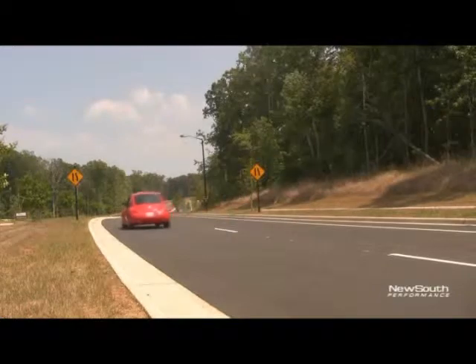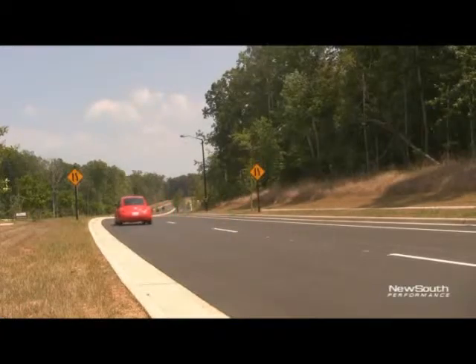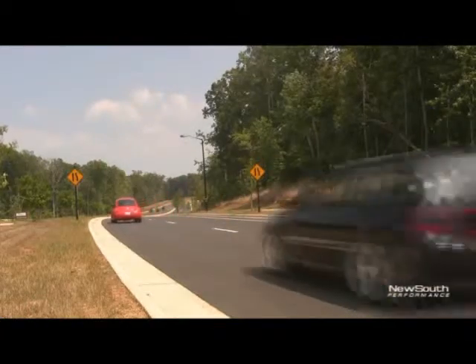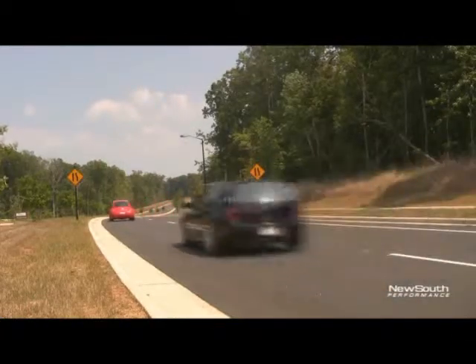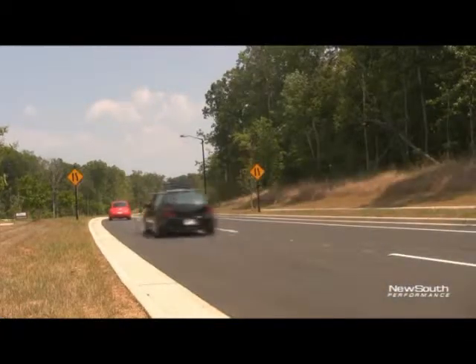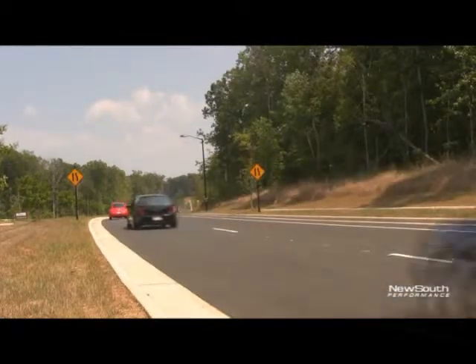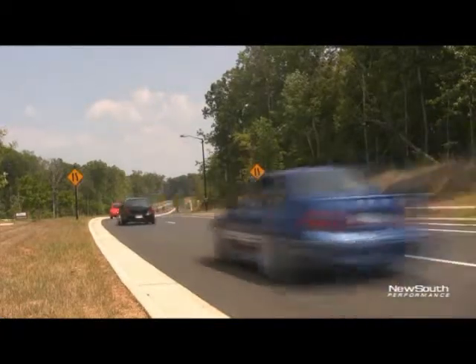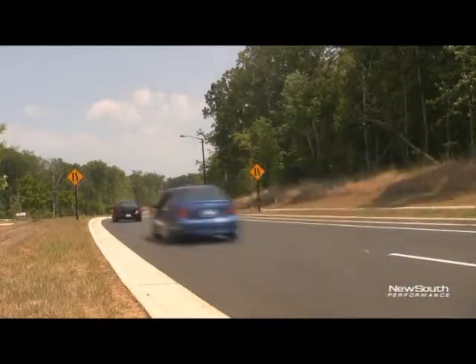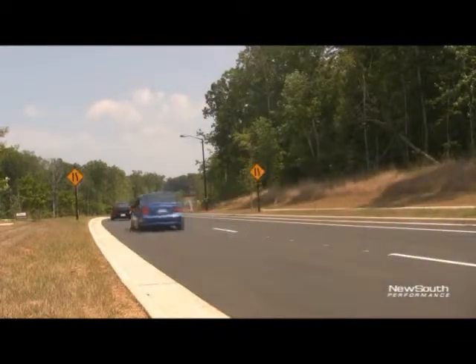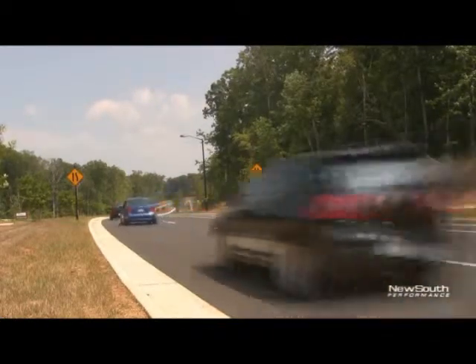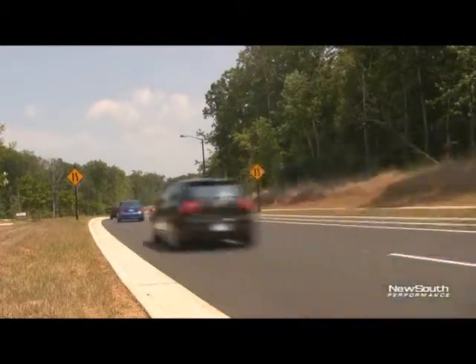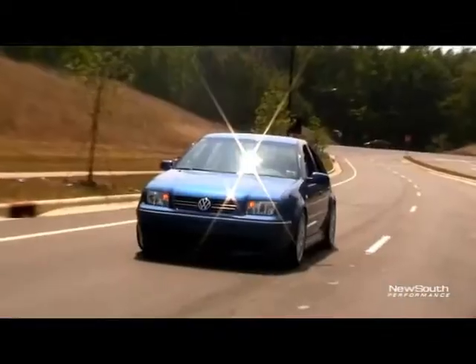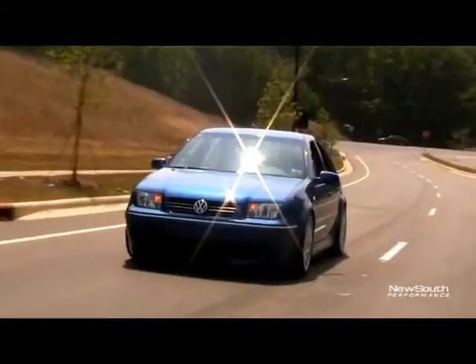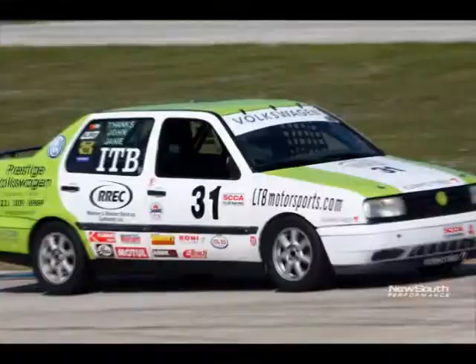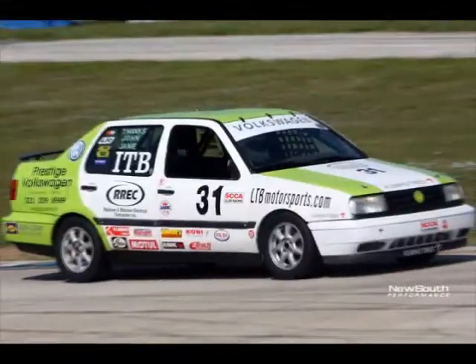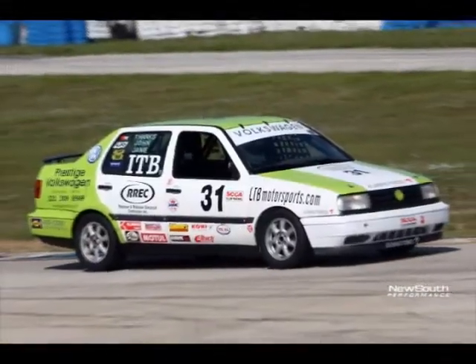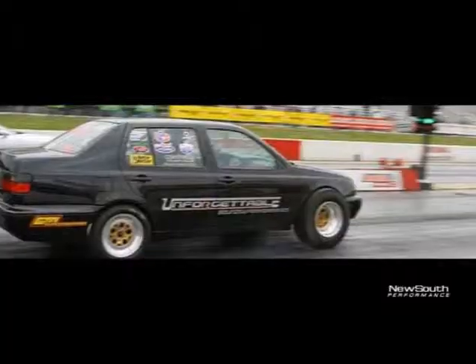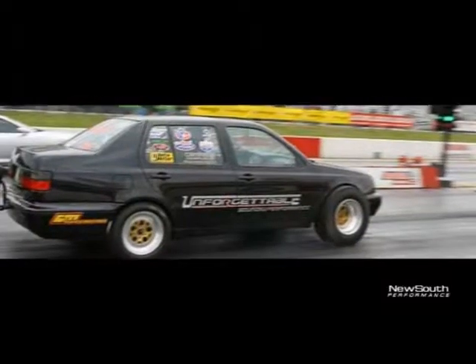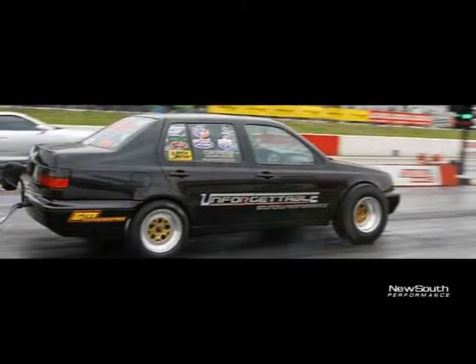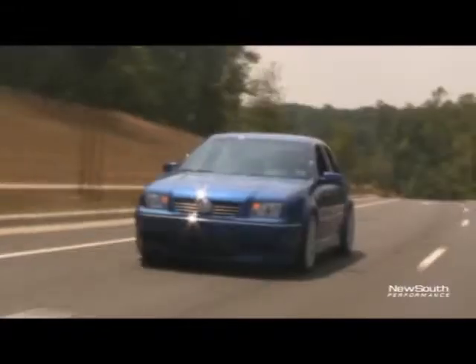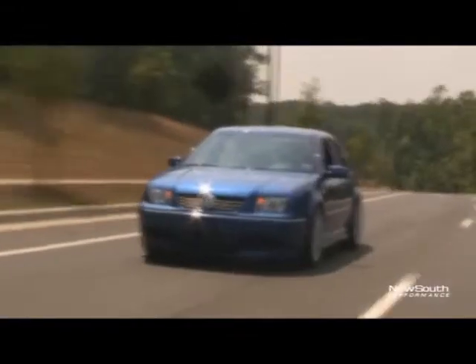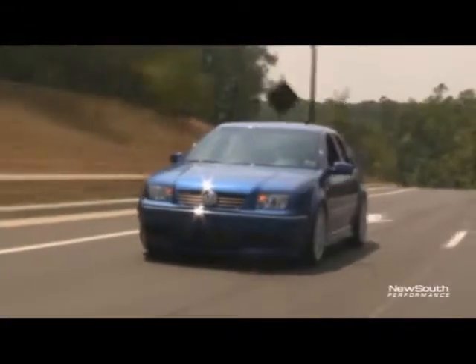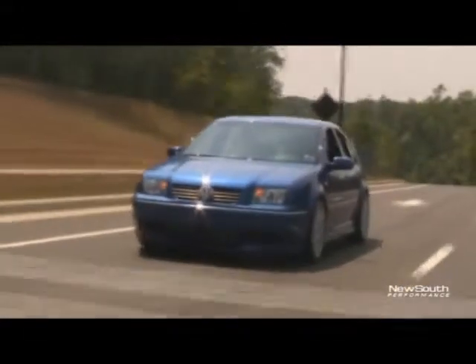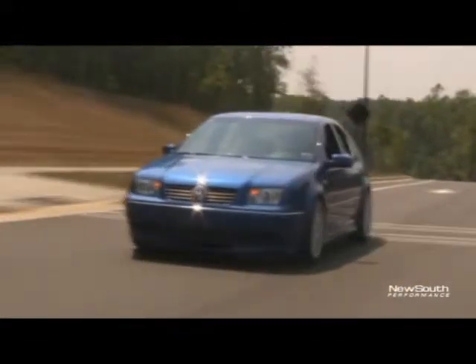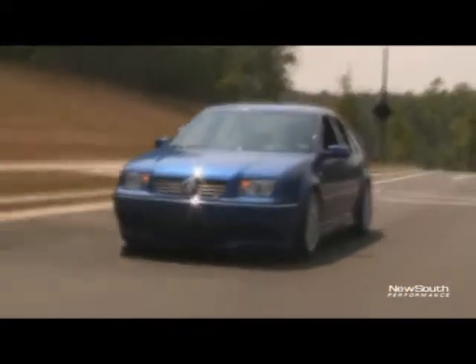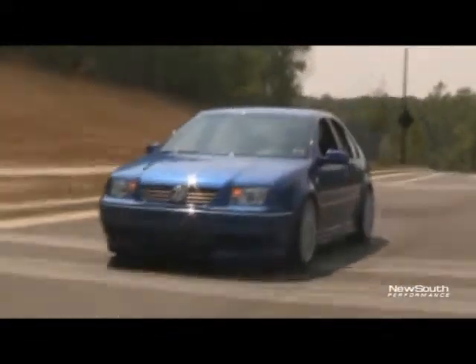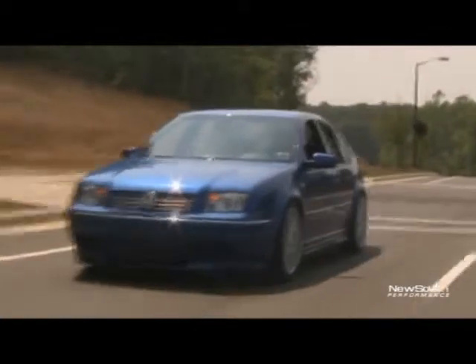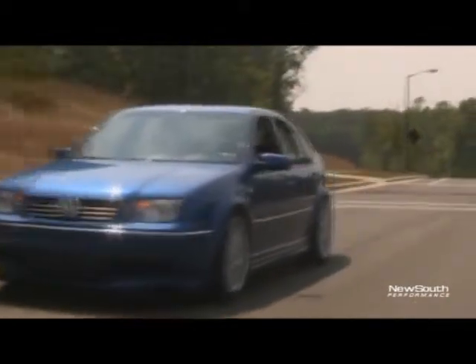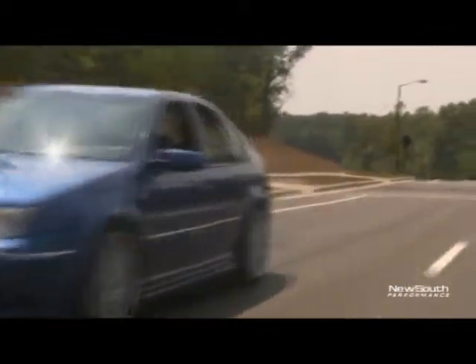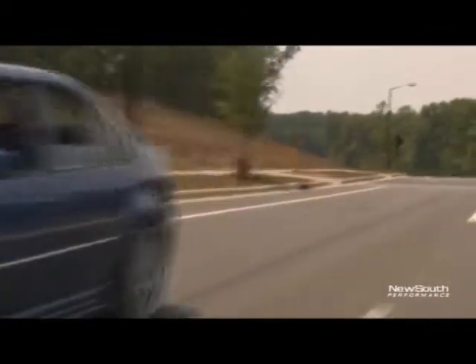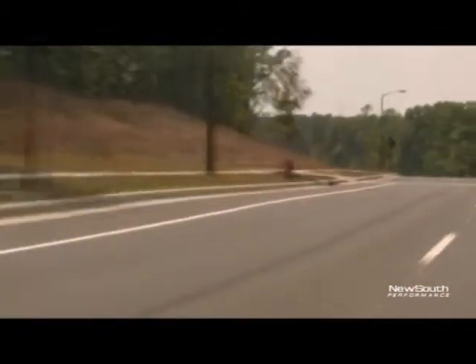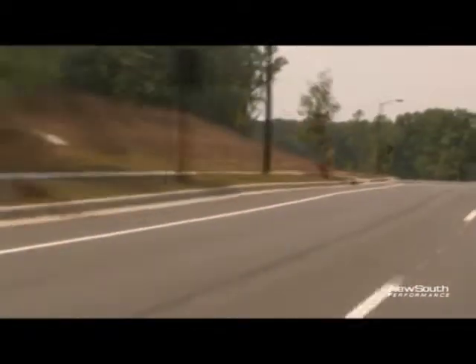Get a Power Gasket for your ride today. On the street, on the track, on the strip — the Power Gasket from New South Performance will get you where you want to go, faster.